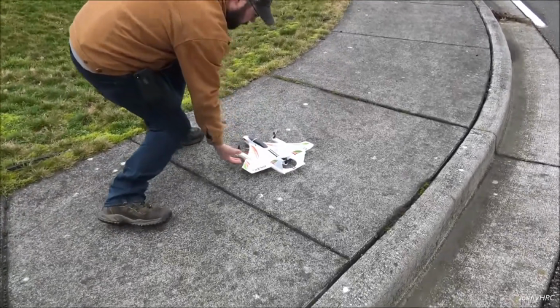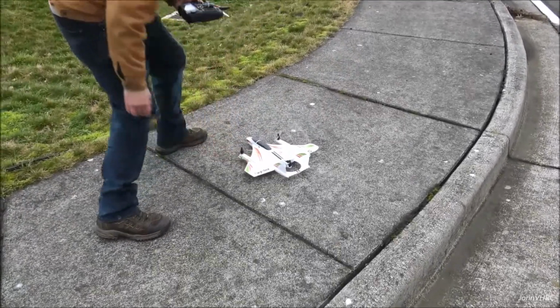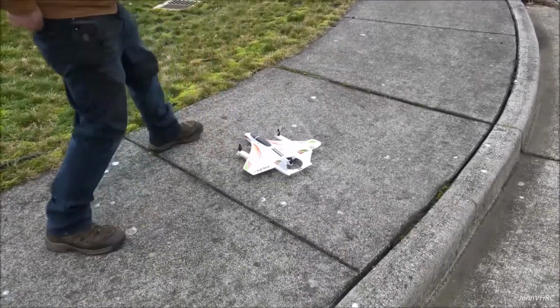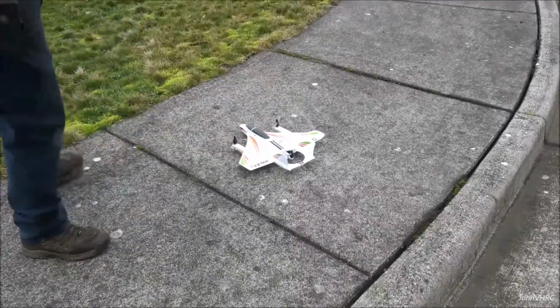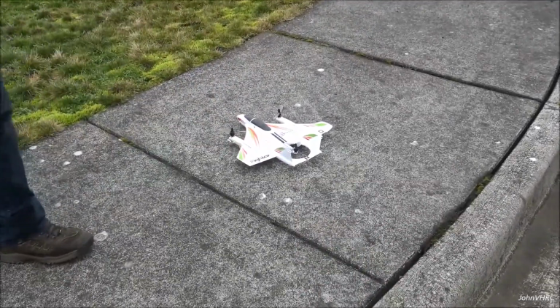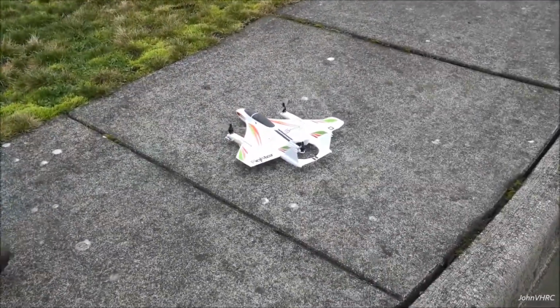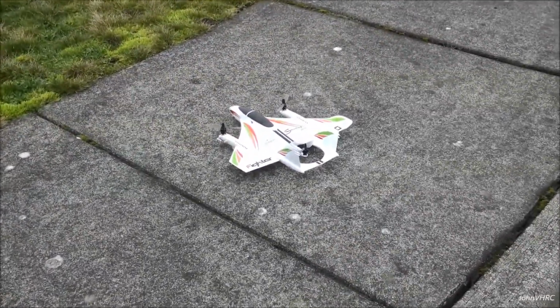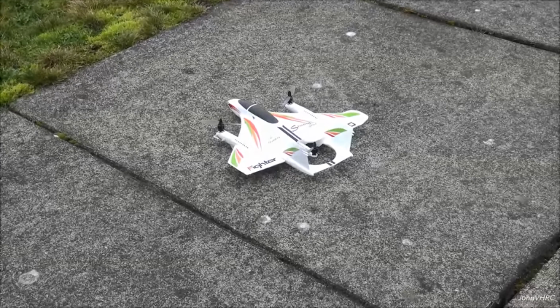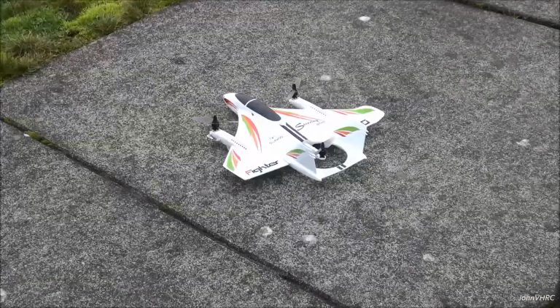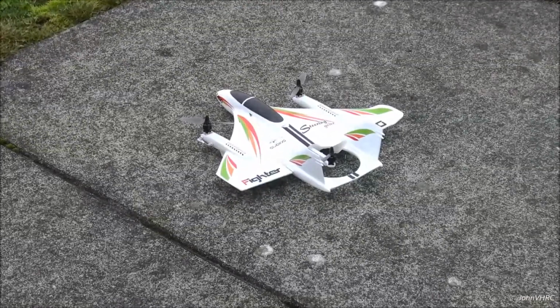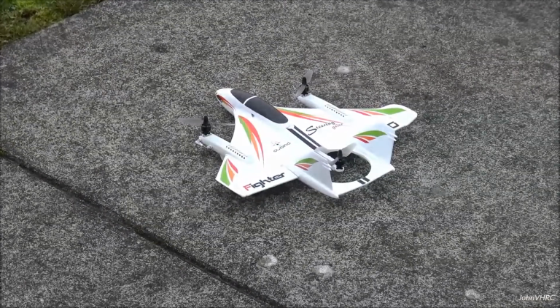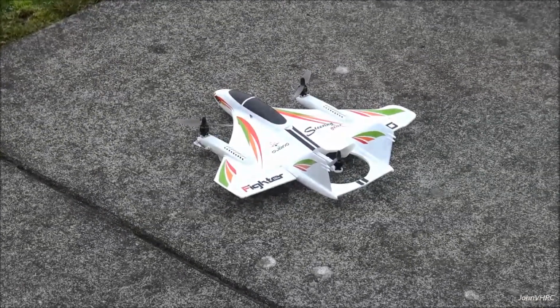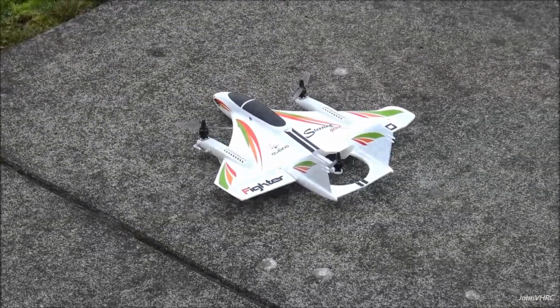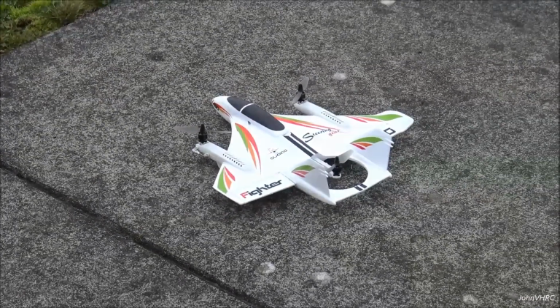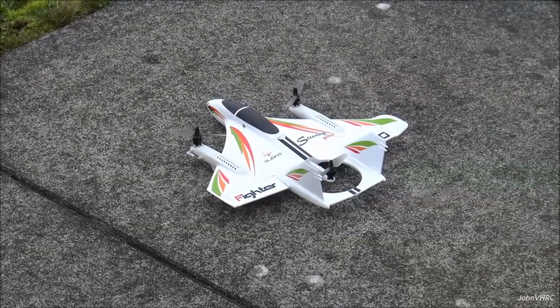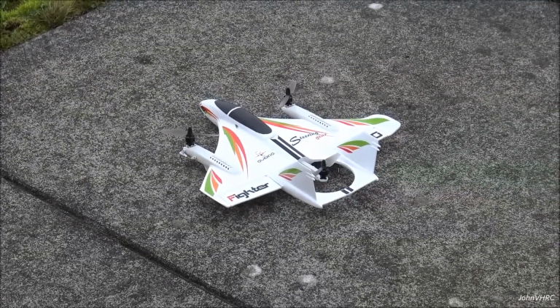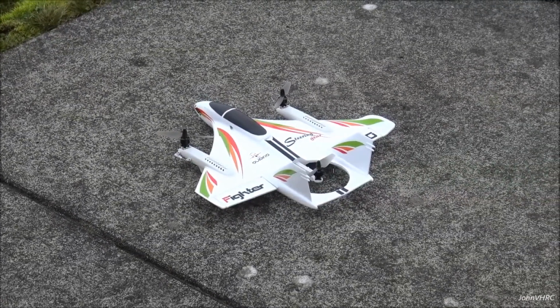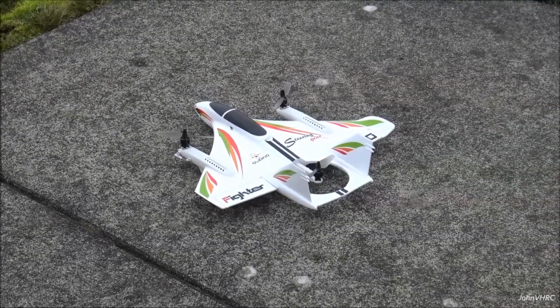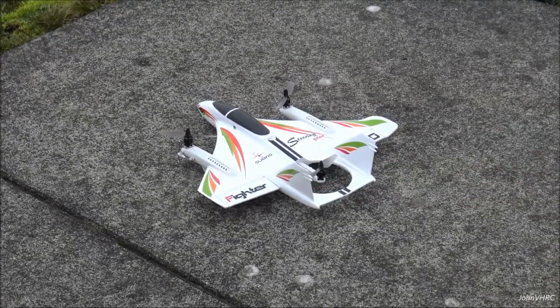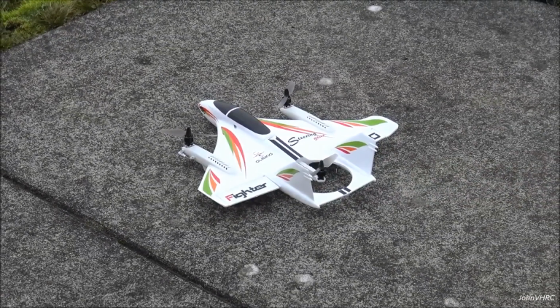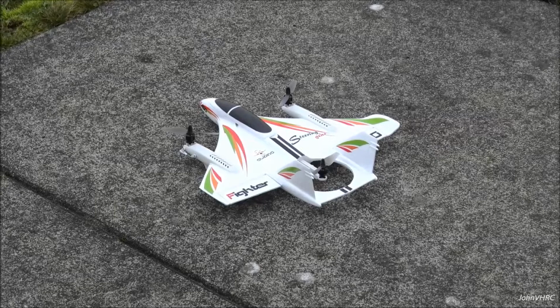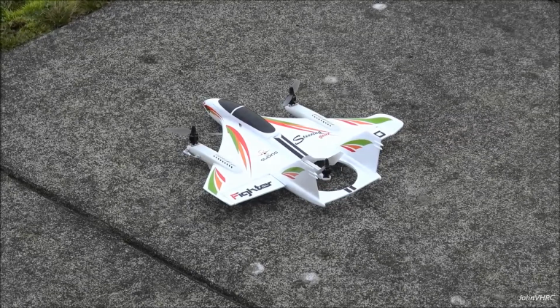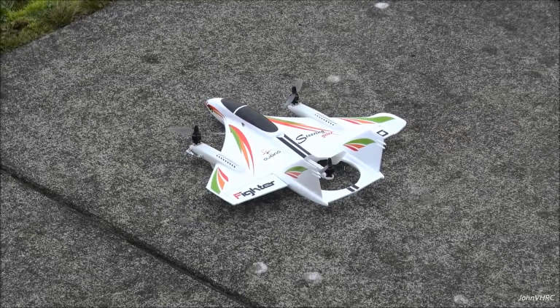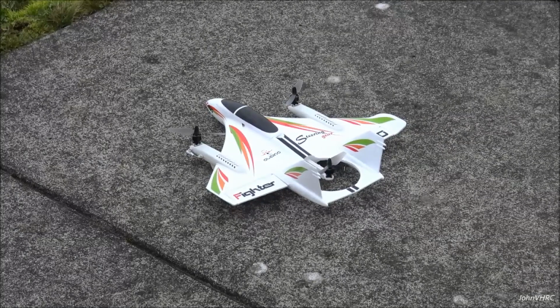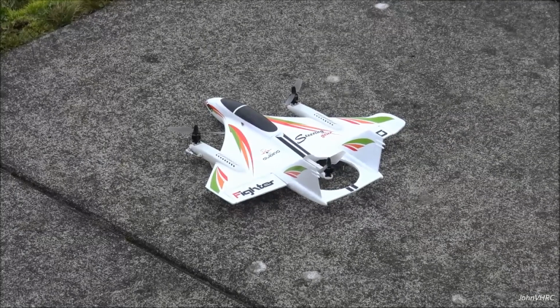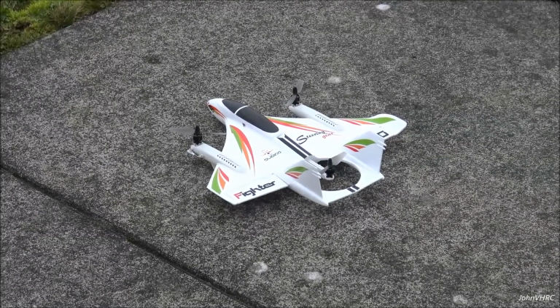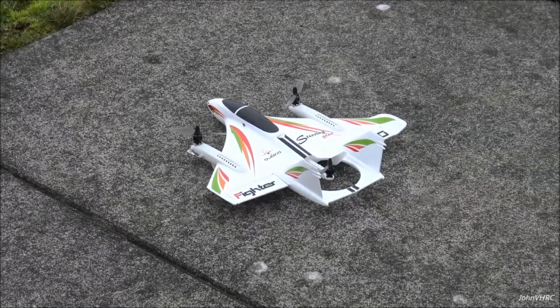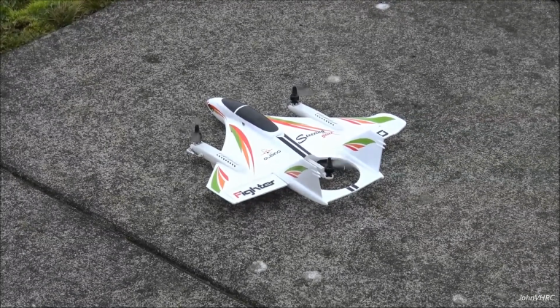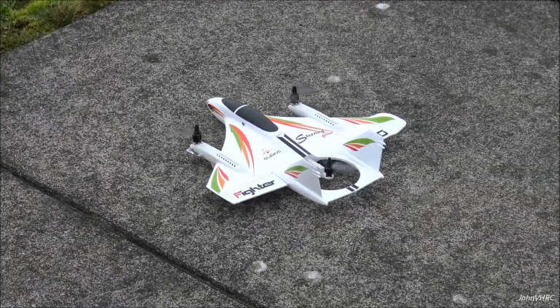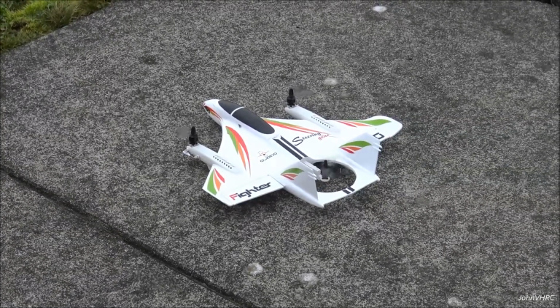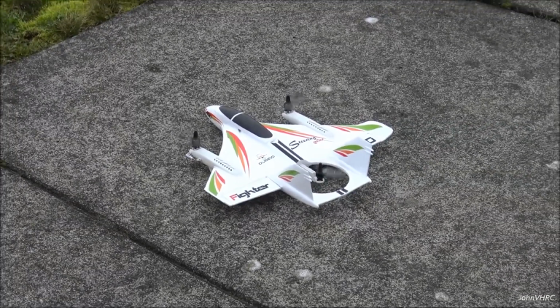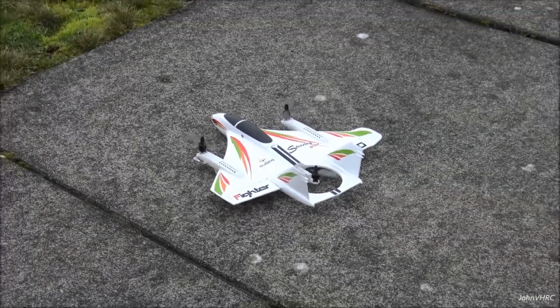Start out with a little hovering, like I did in the other video. Then we'll do some vertical hovering. And then we'll try forward flight, which I have never done yet. Here goes nothing.